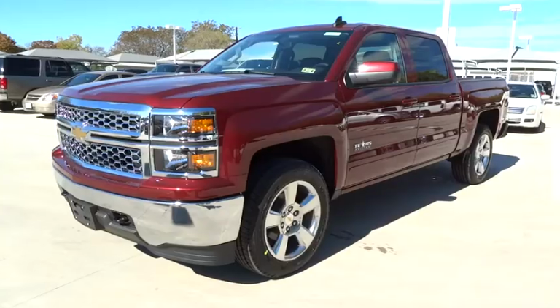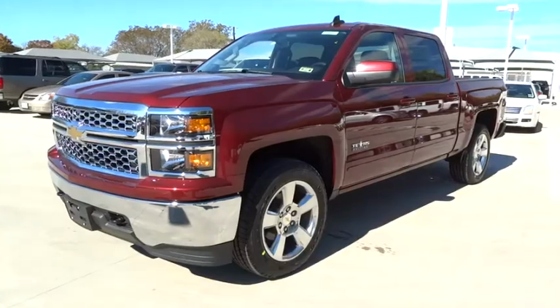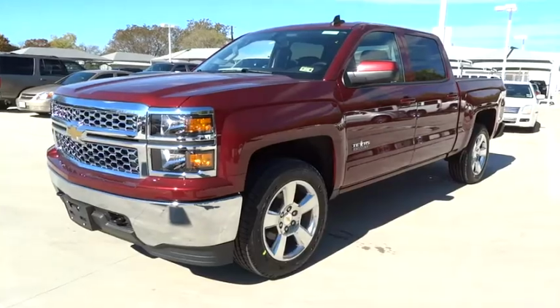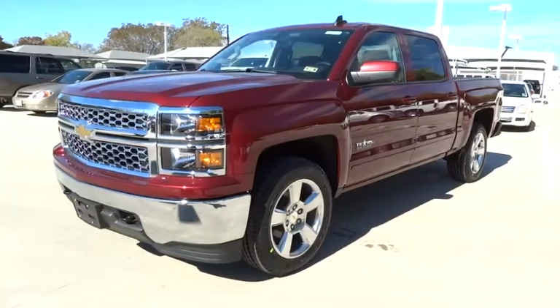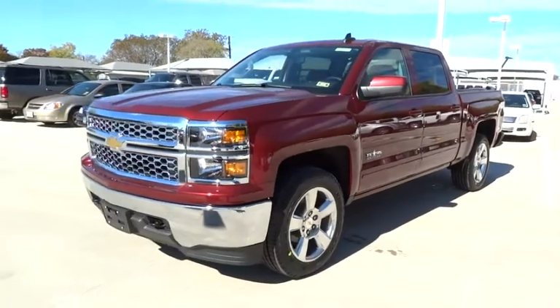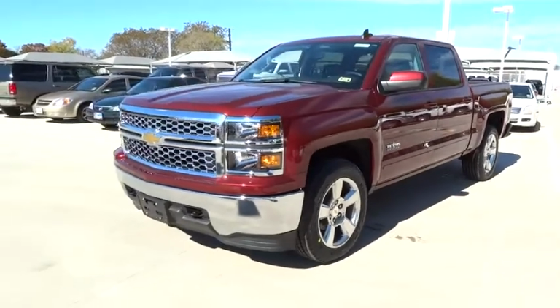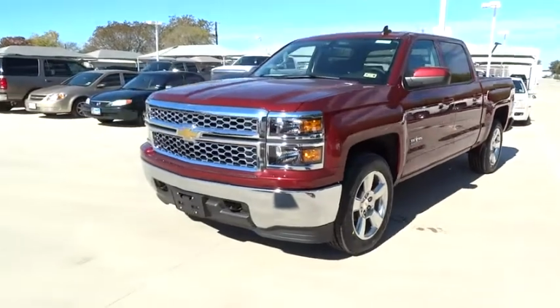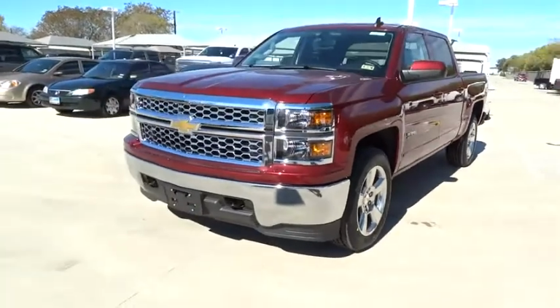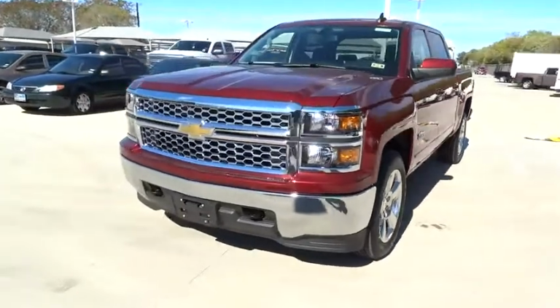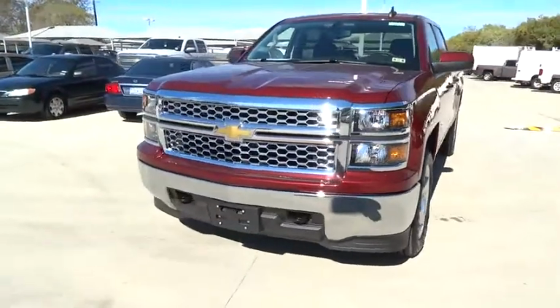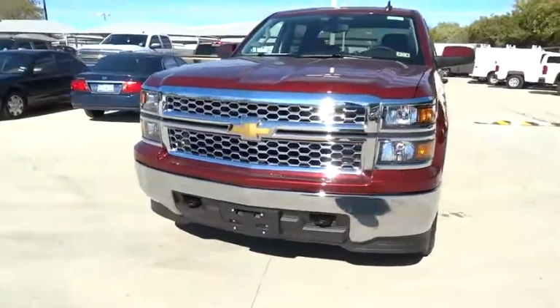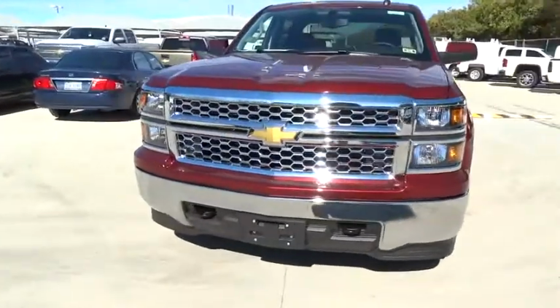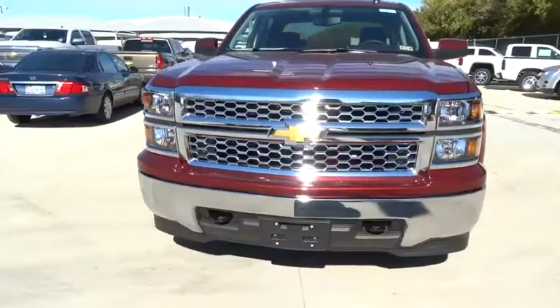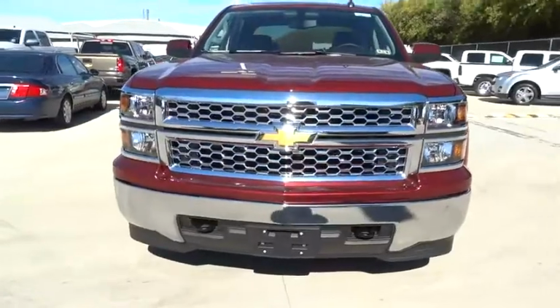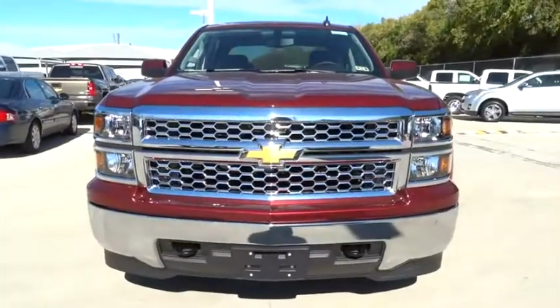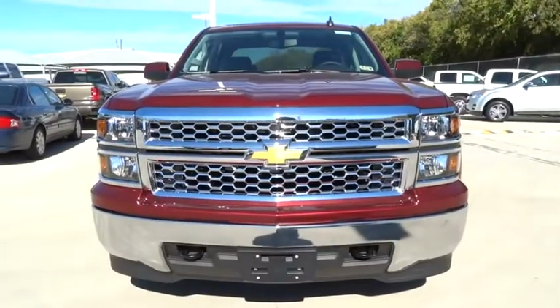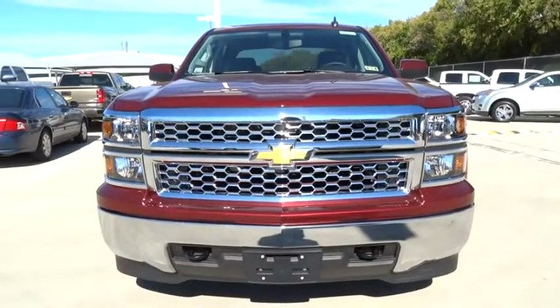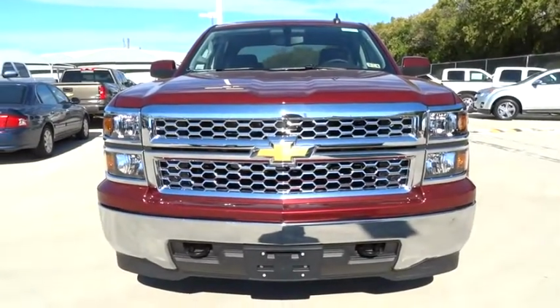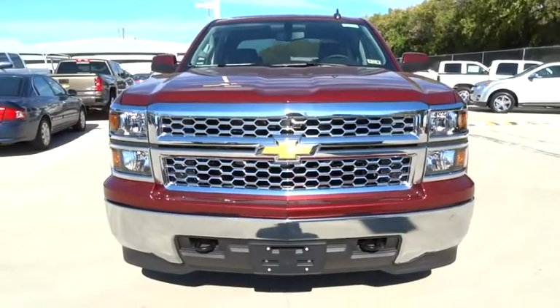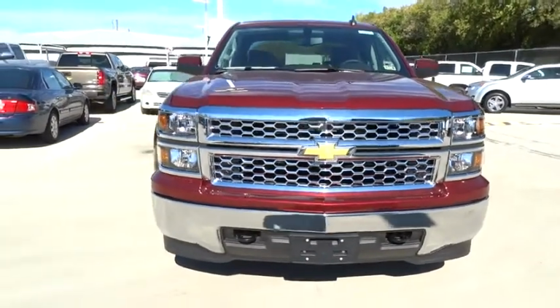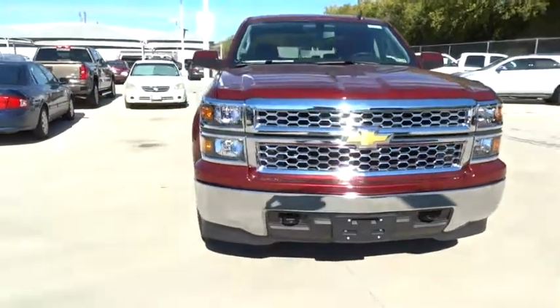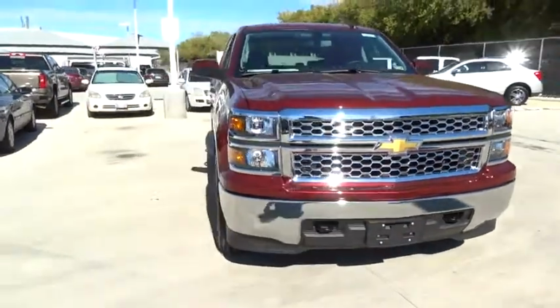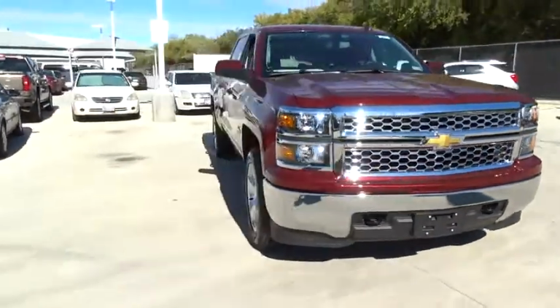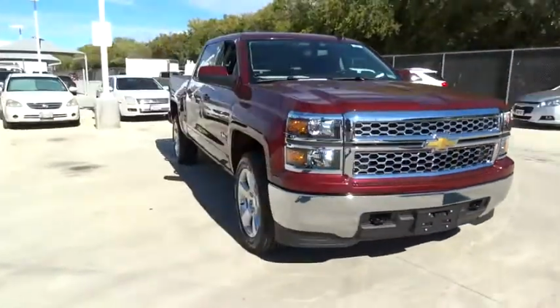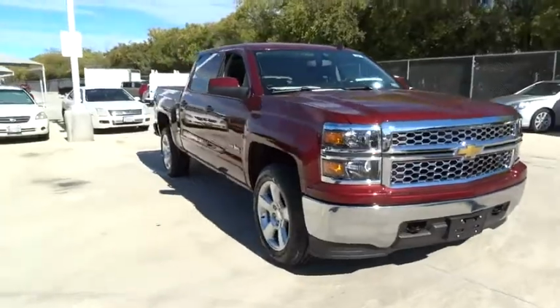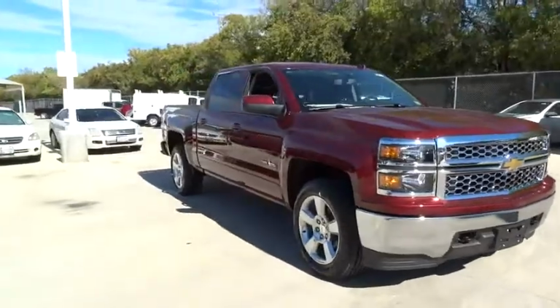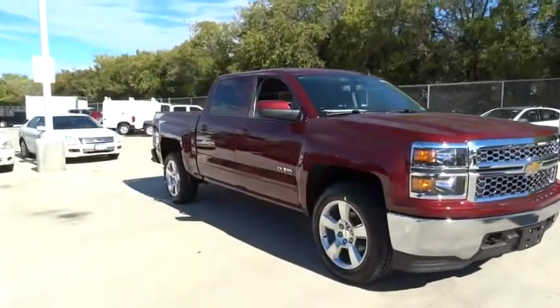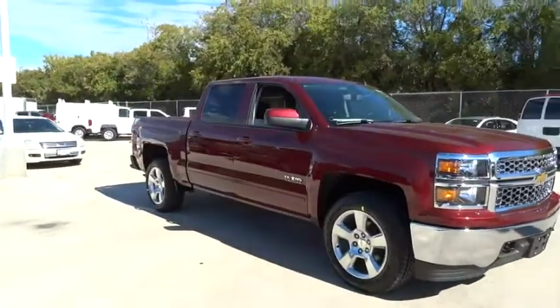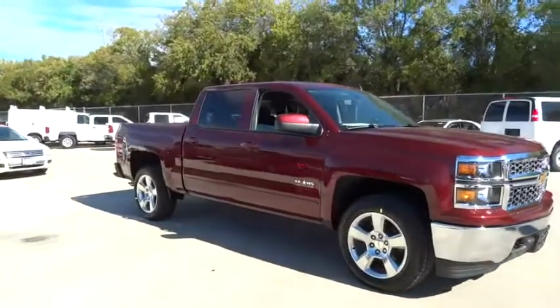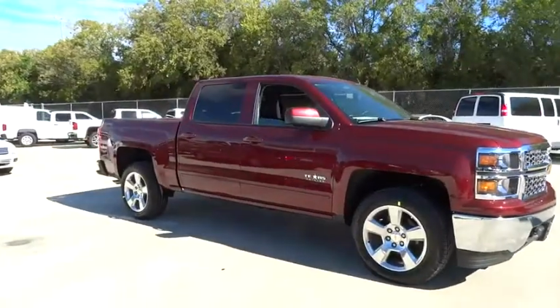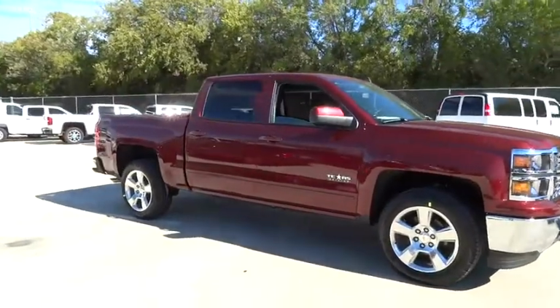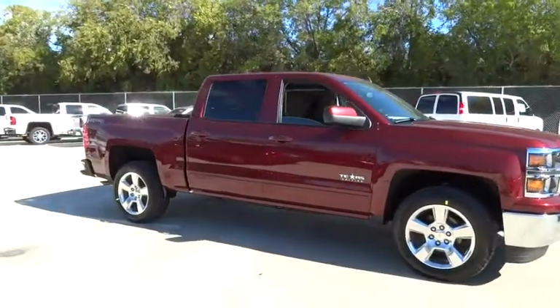2015 Silverado 1500. The Chevy Silverado 1500 has the lowest cost of ownership of any full-size pickup and is priced below $45,000. Here are some of this vehicle's great options.